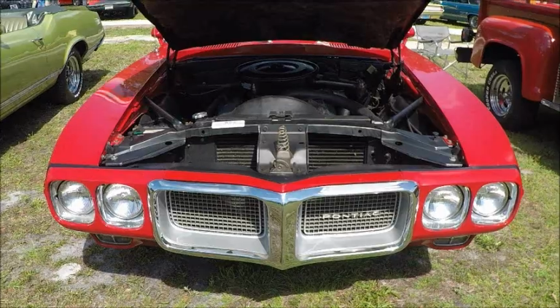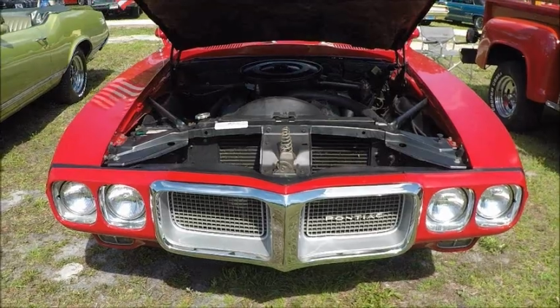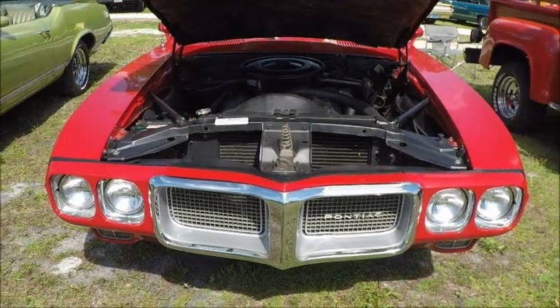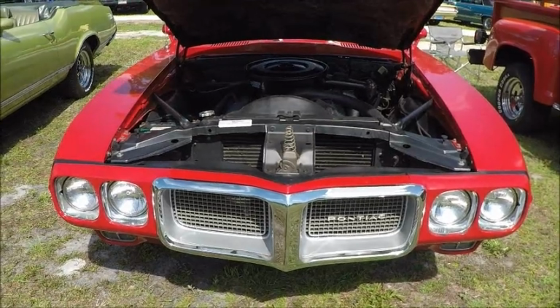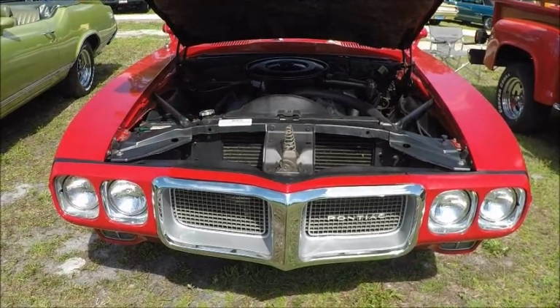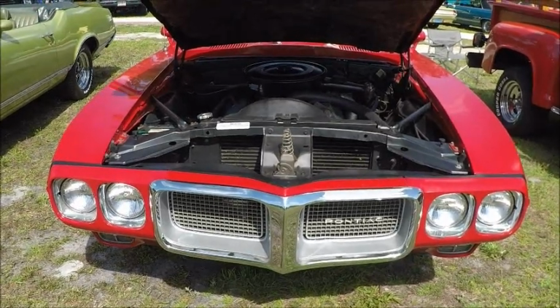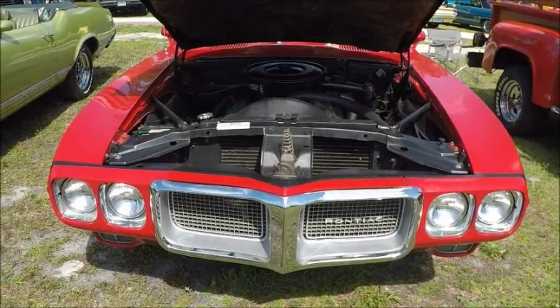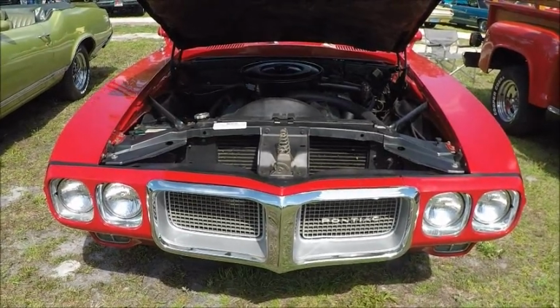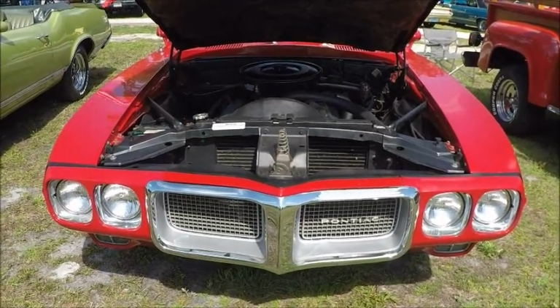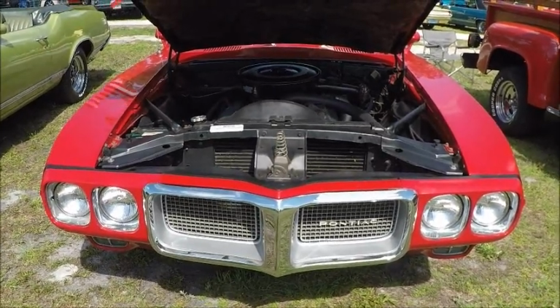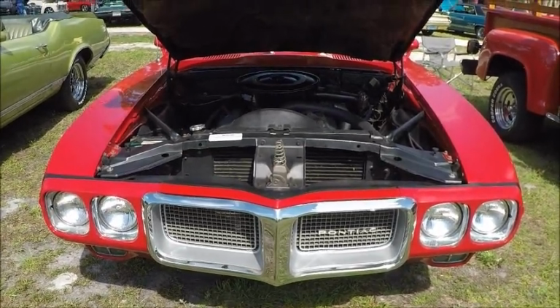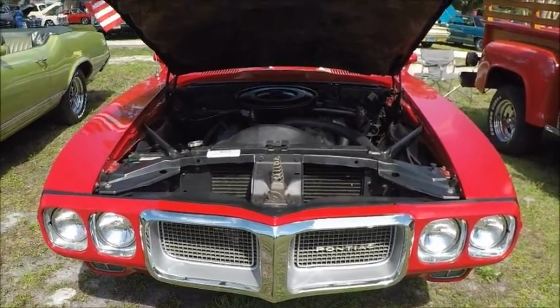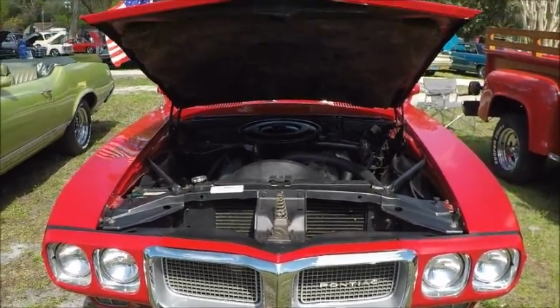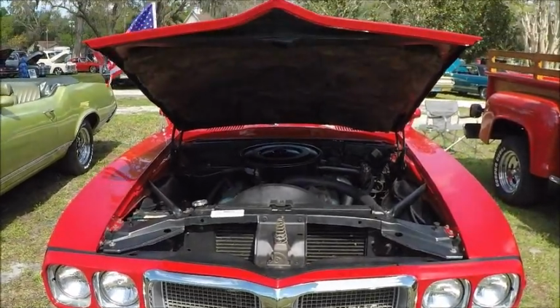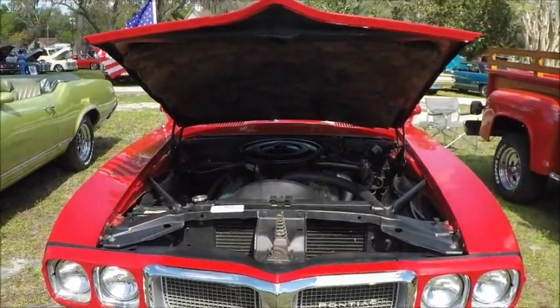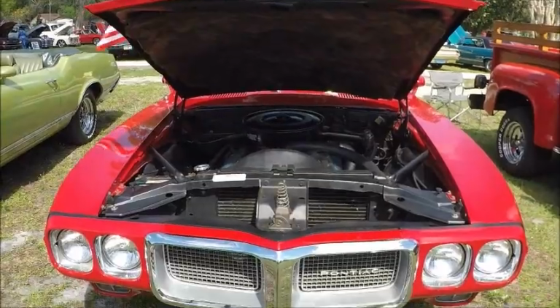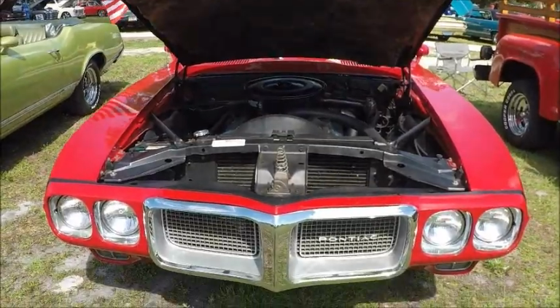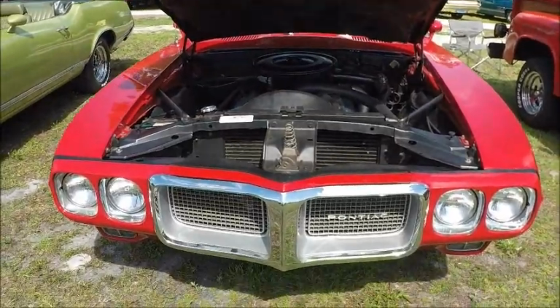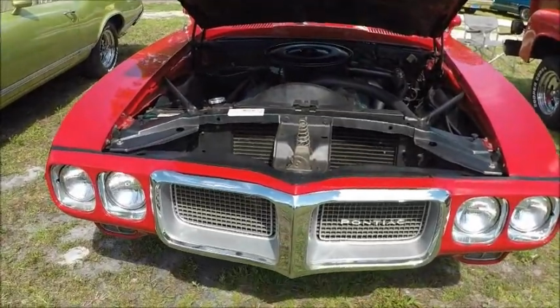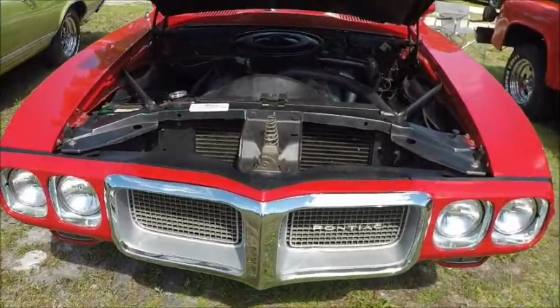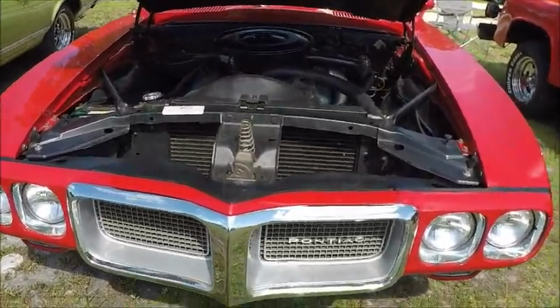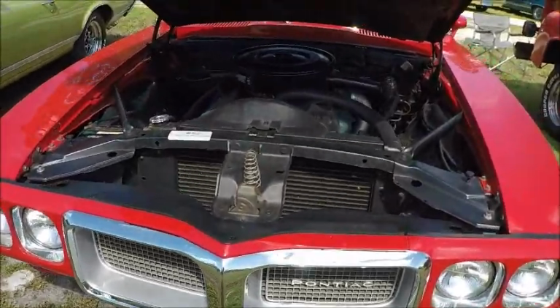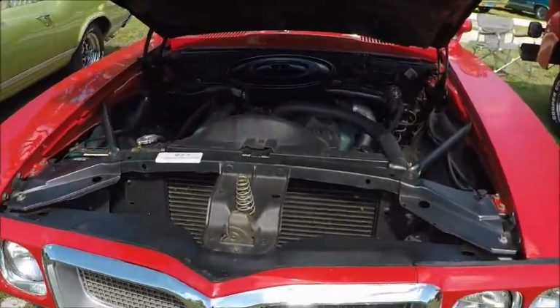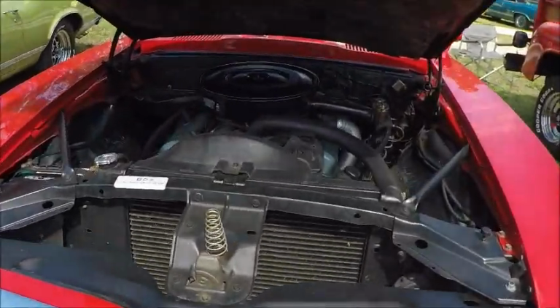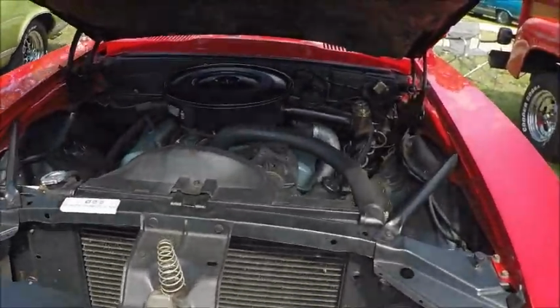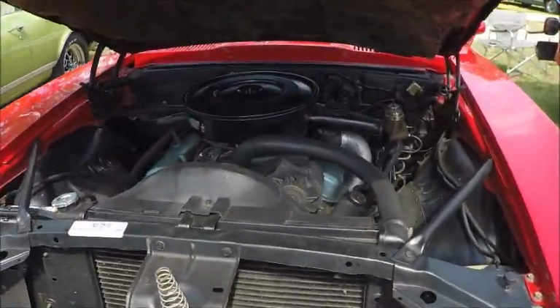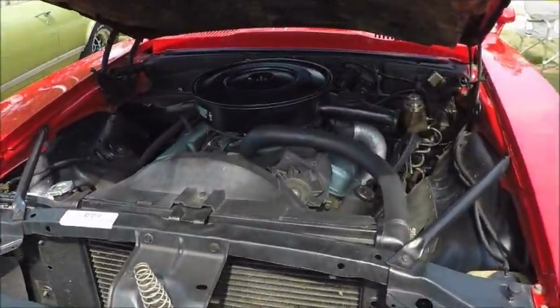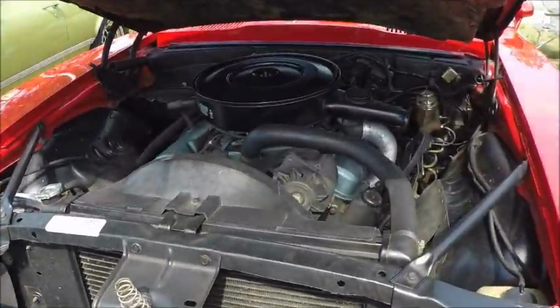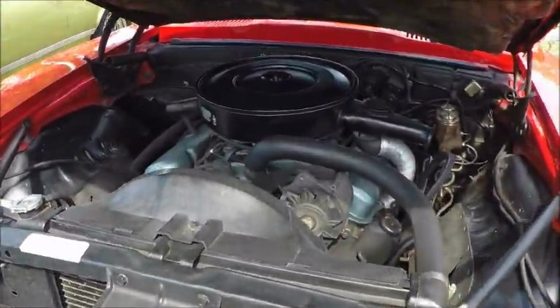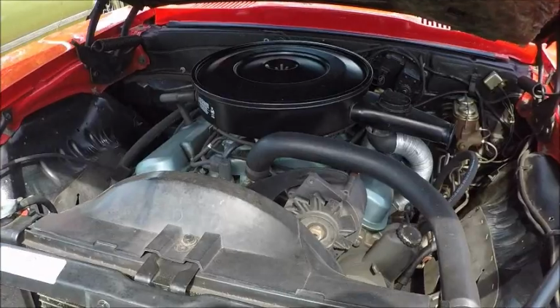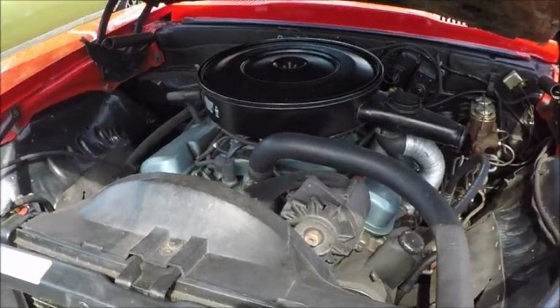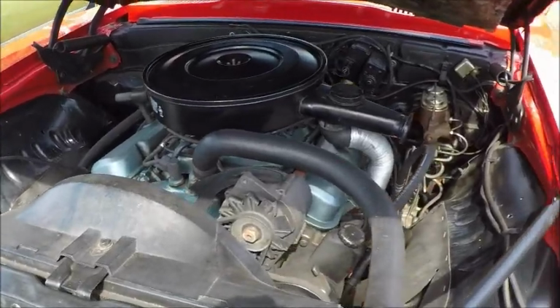This is a 1969 Pontiac Firebird convertible. Nice looking car, a brilliant red. Sure would get attention.